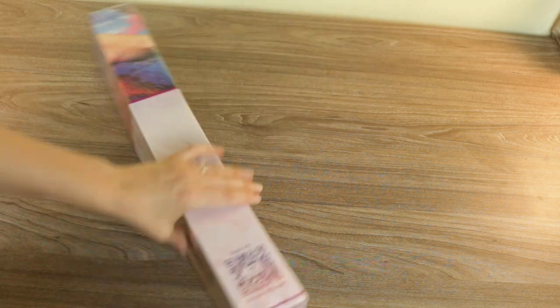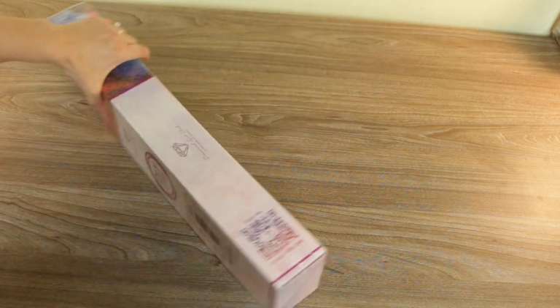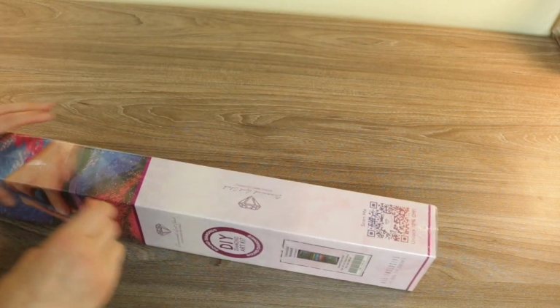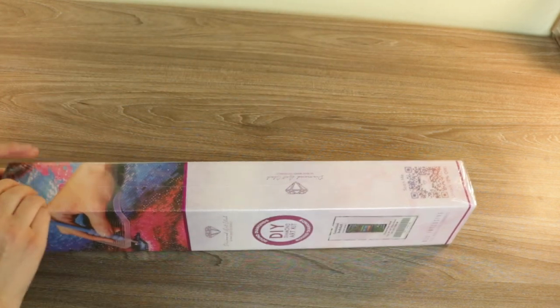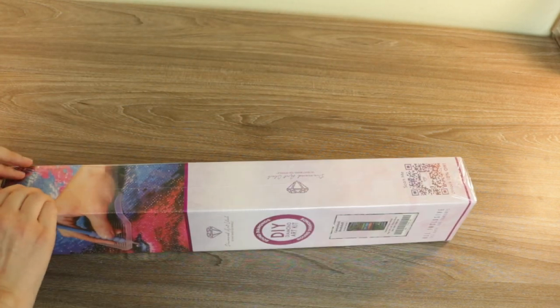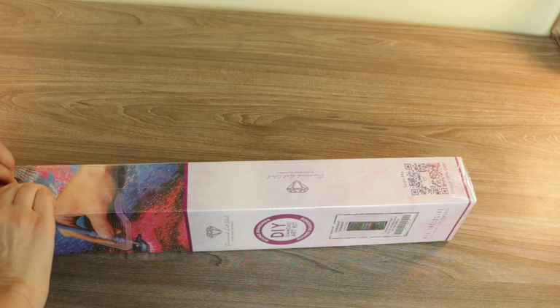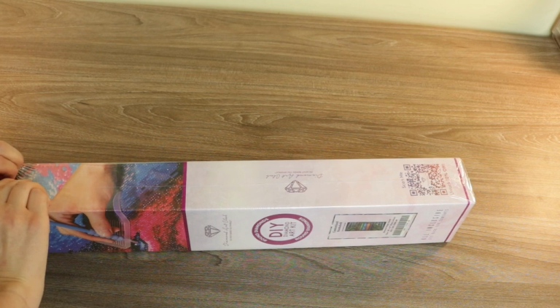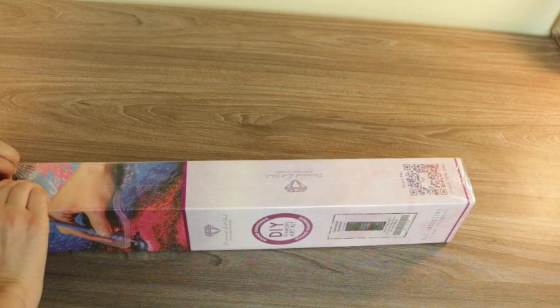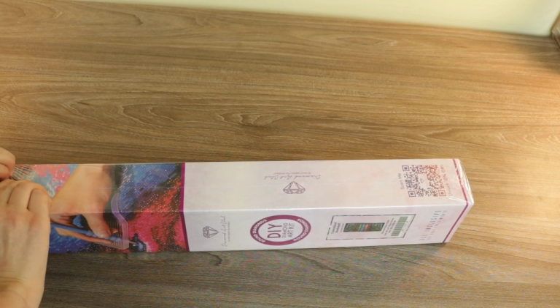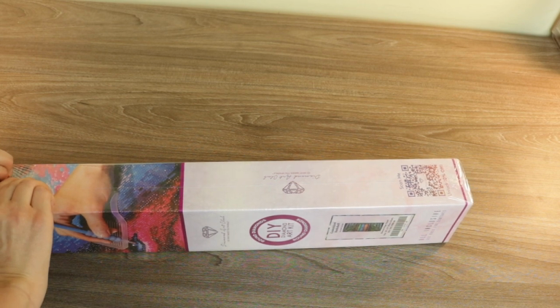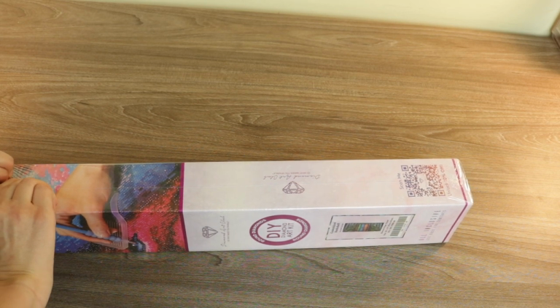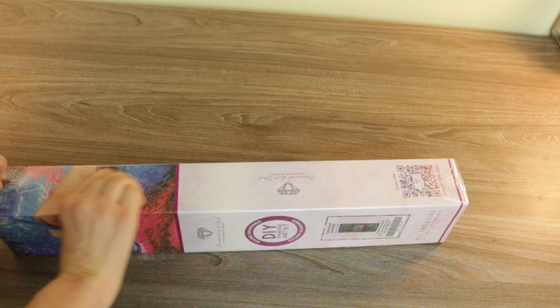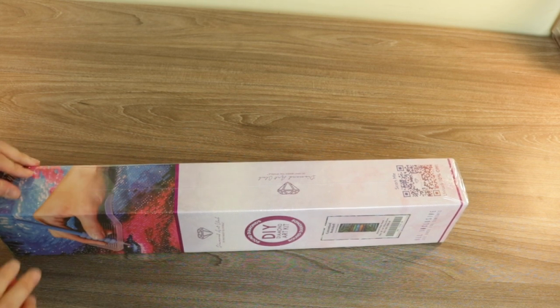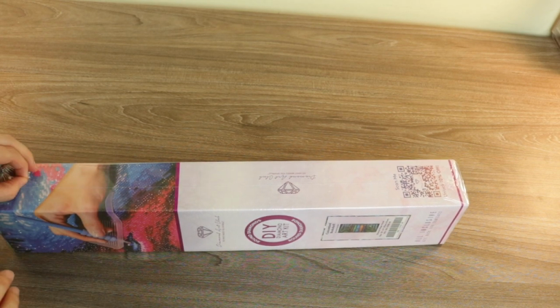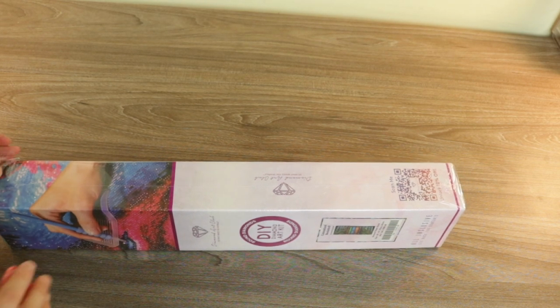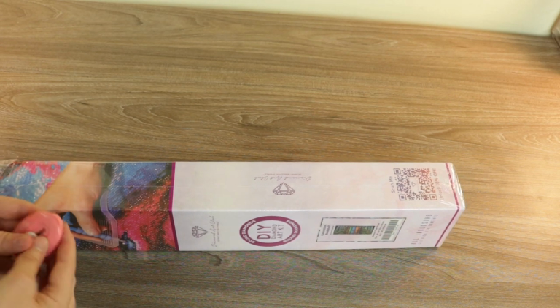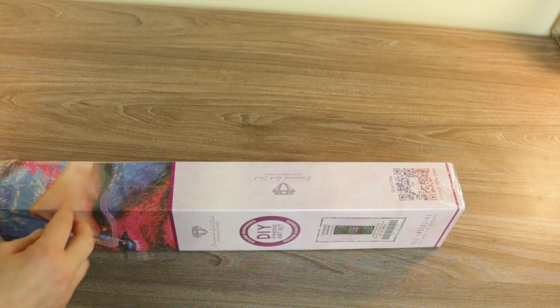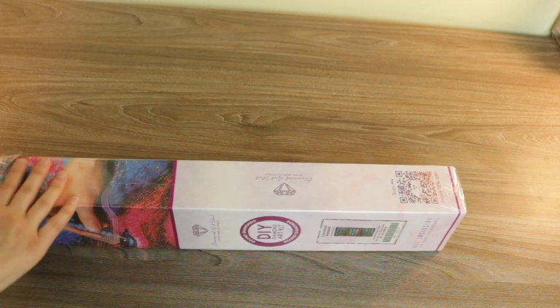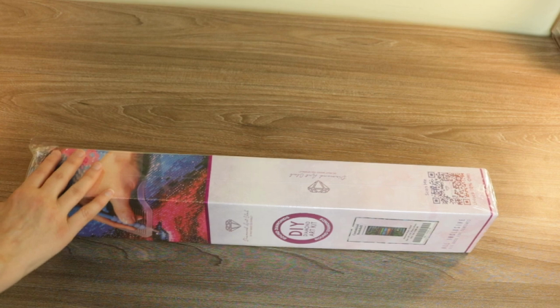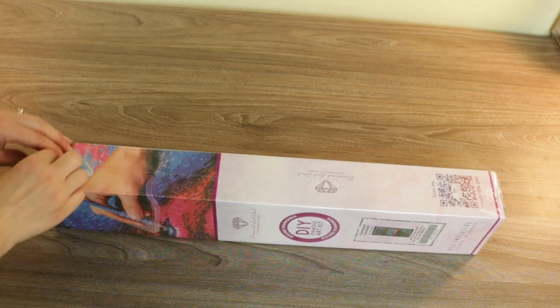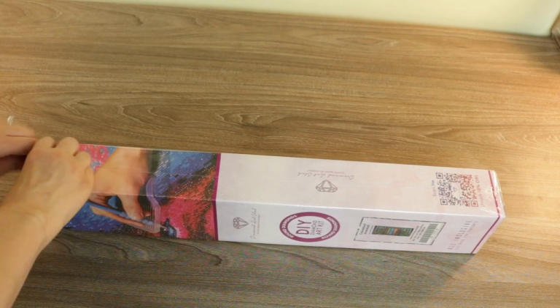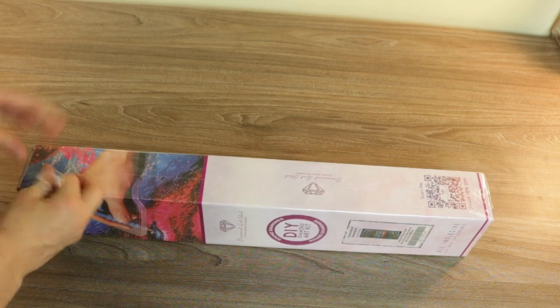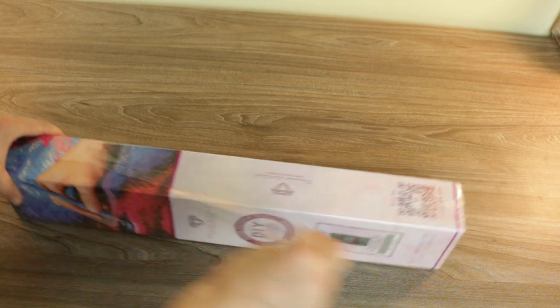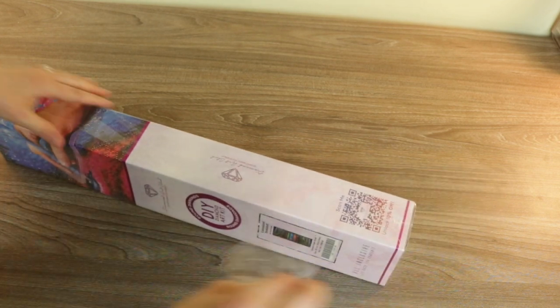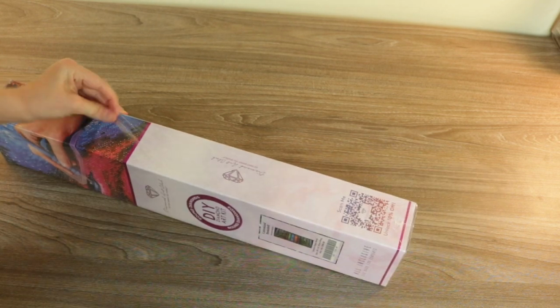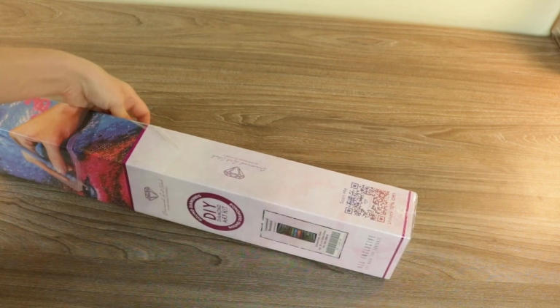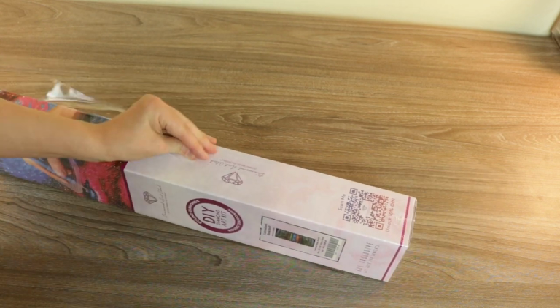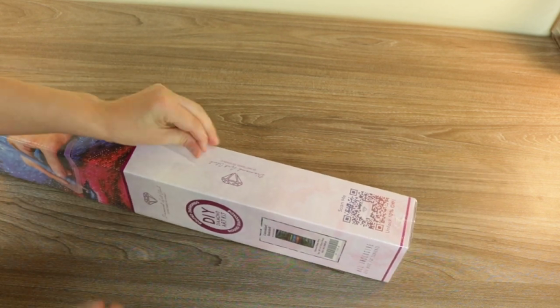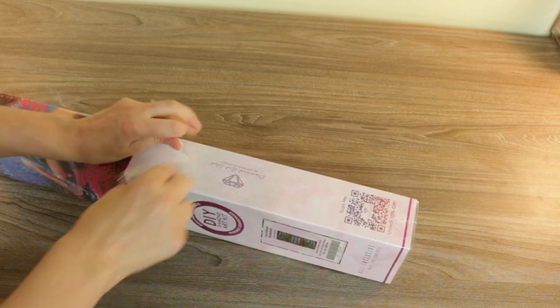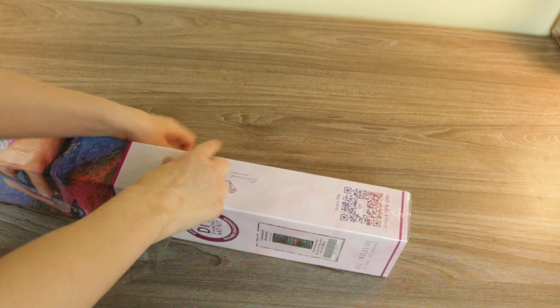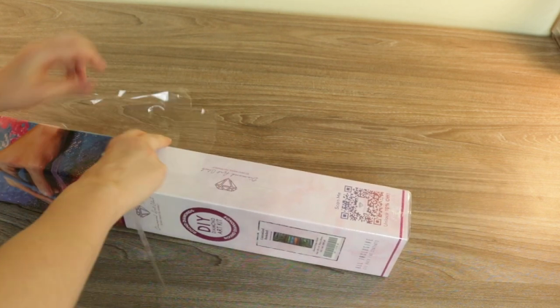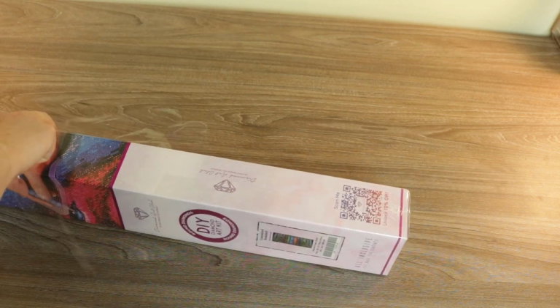Let's get to opening this so I can show you all of the goodies that come inside the kit. I'm going to learn from my mistakes last time and not try to talk while I cut the plastic. Okay, we learned our lesson - I did not slice myself open. I've learned. Baby steps.